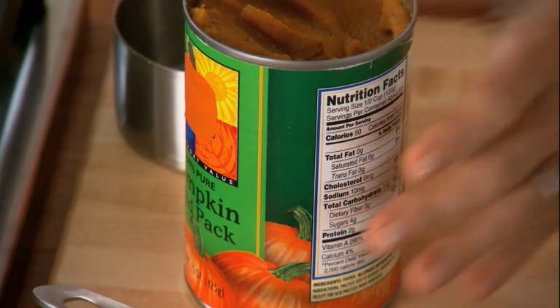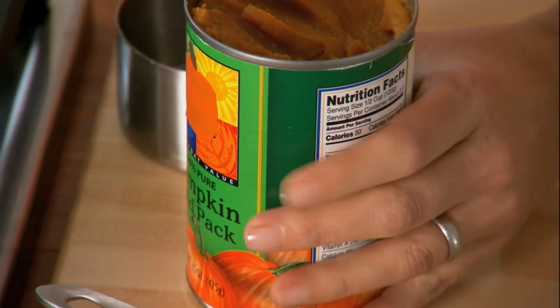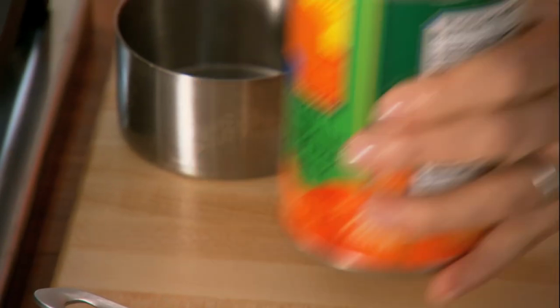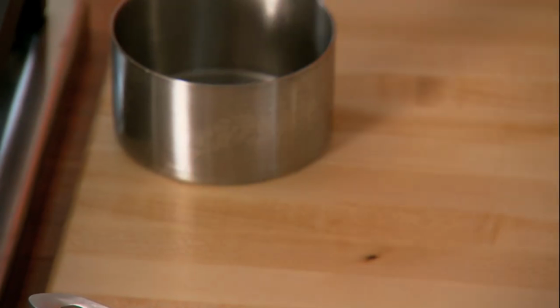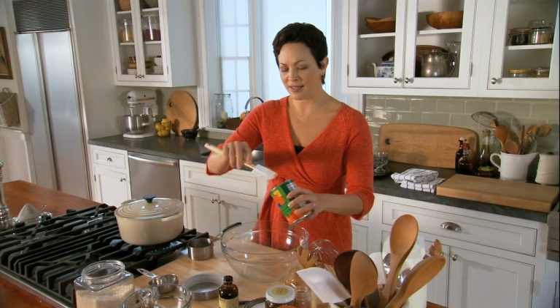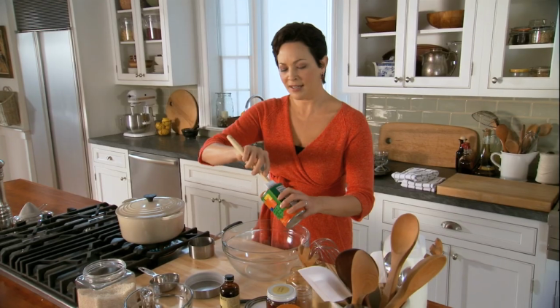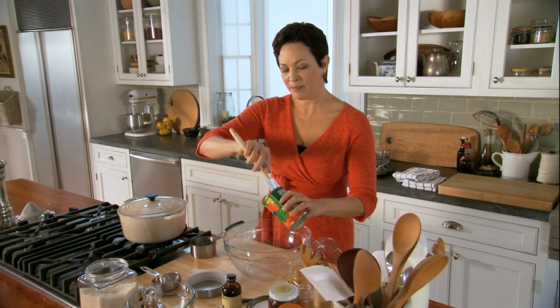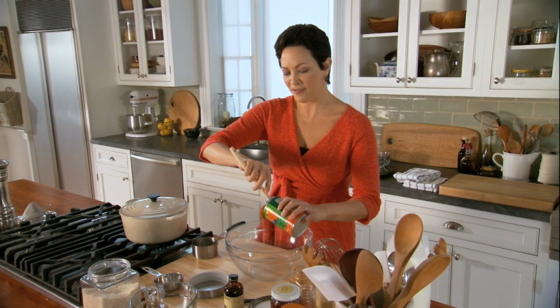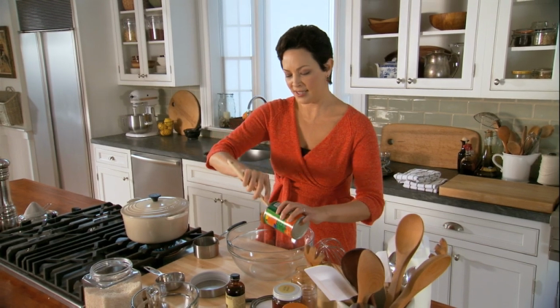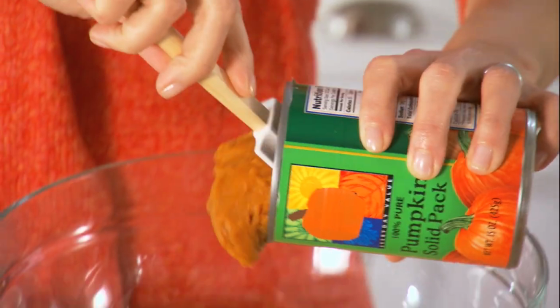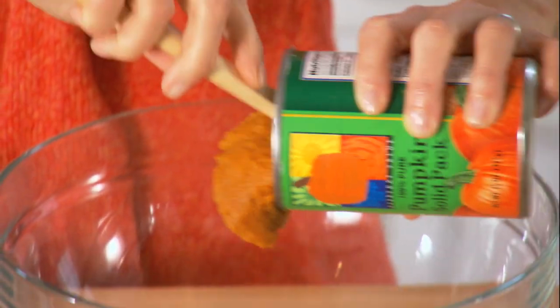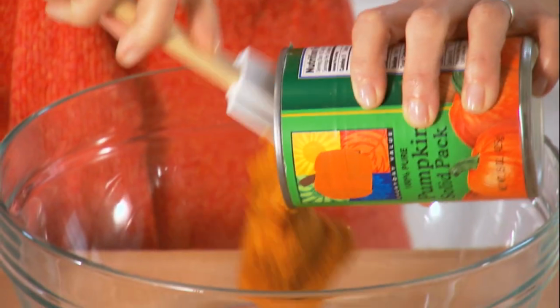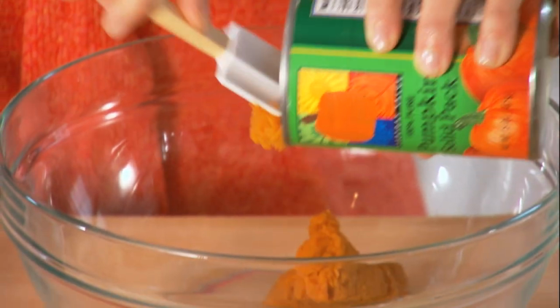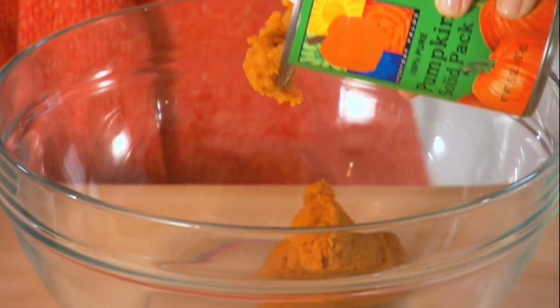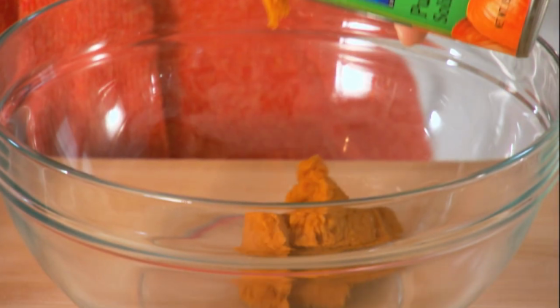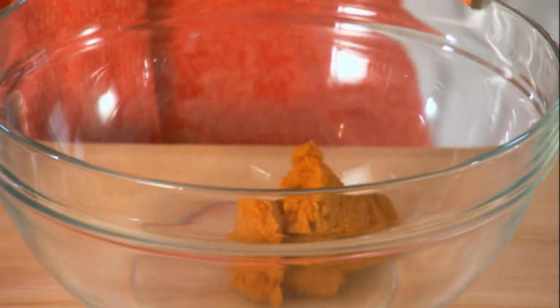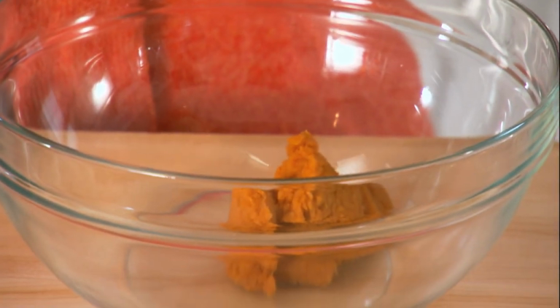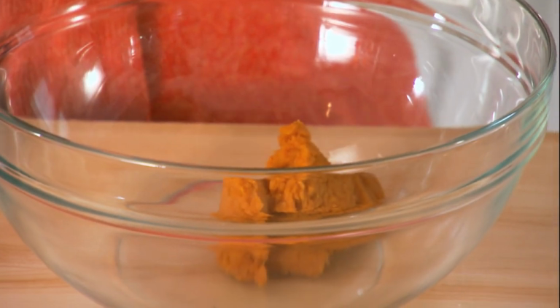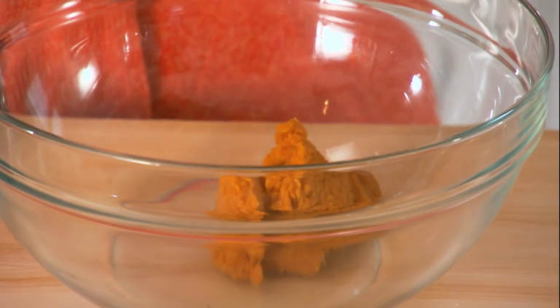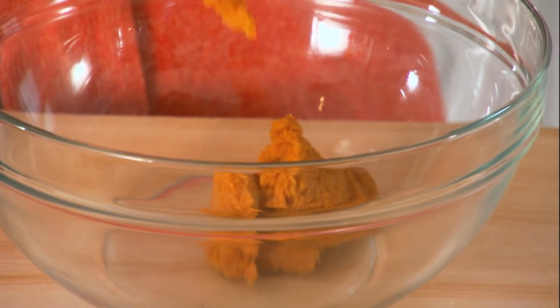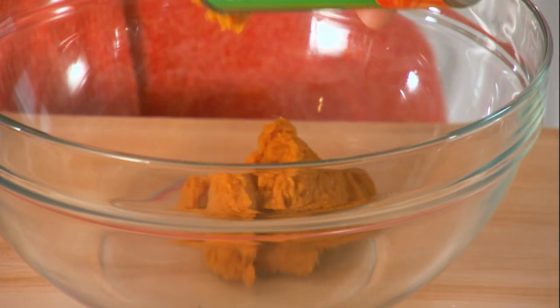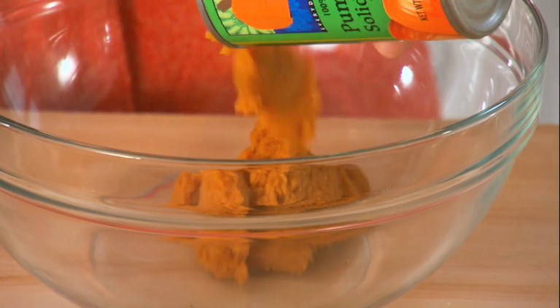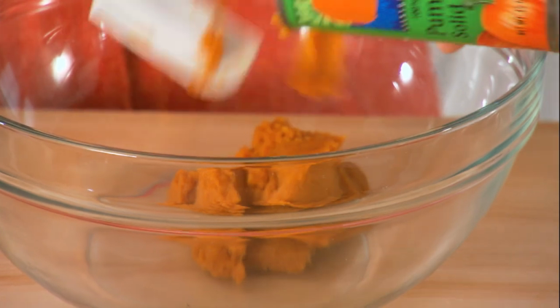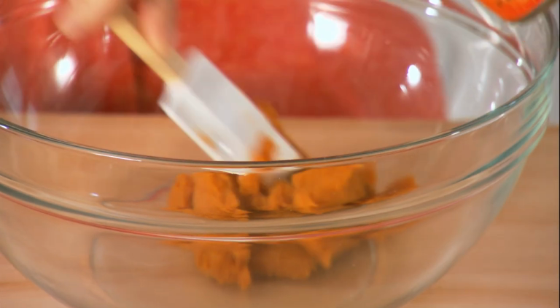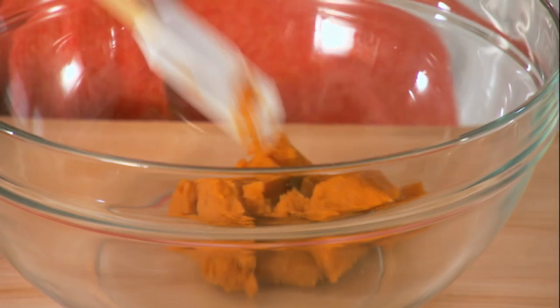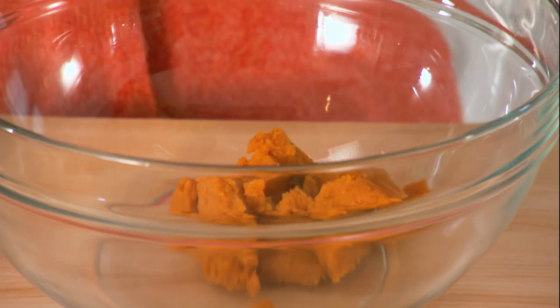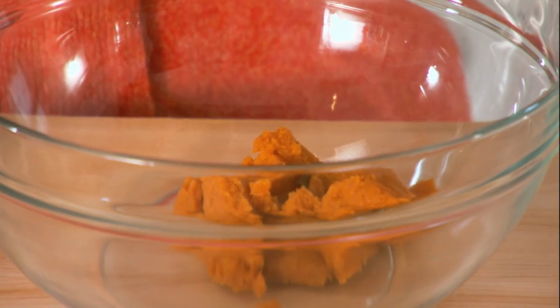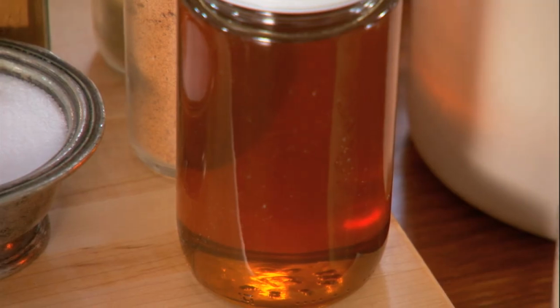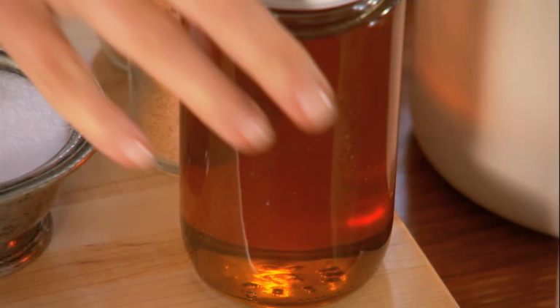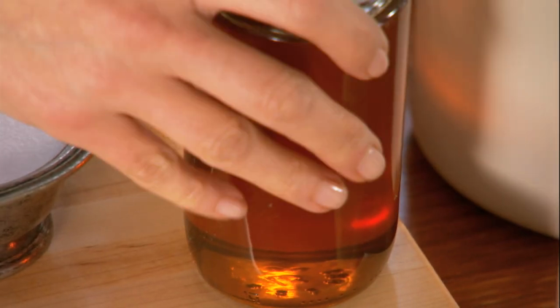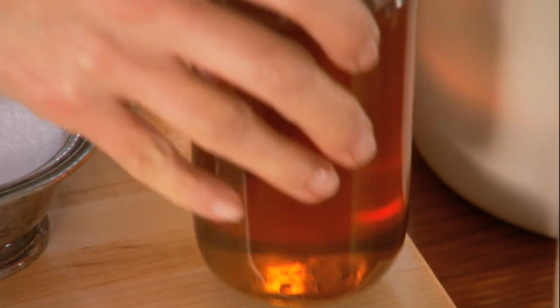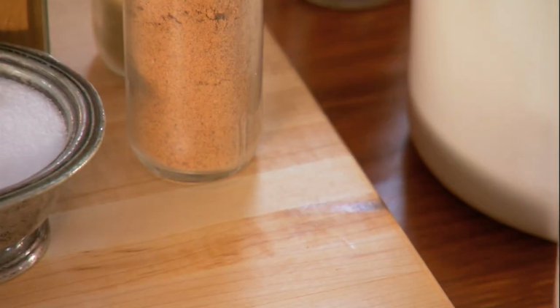So canned pumpkin — perfect here. And the reason why it's orange is because it's so rich in vitamin A.